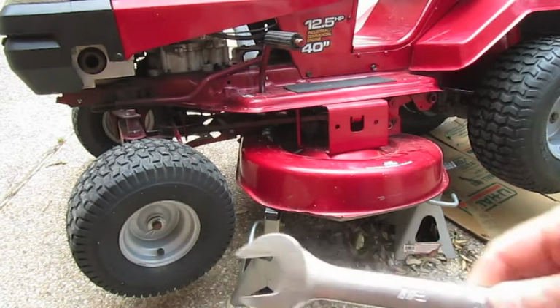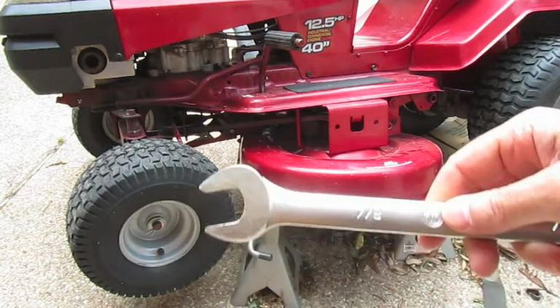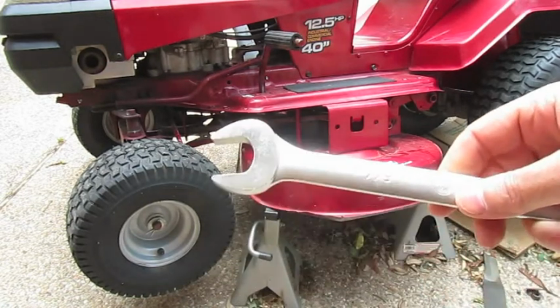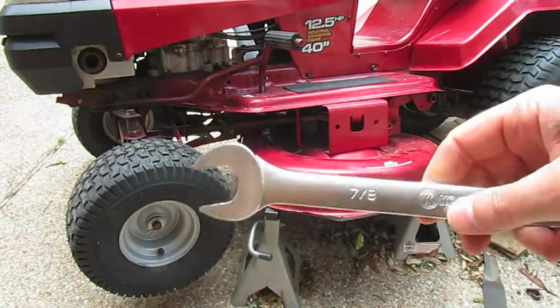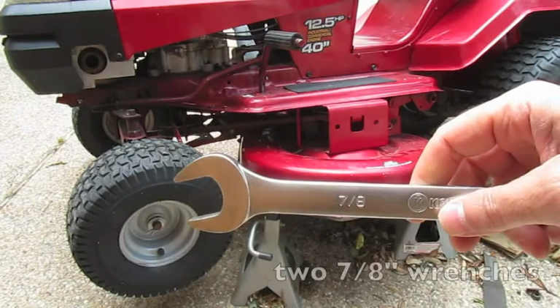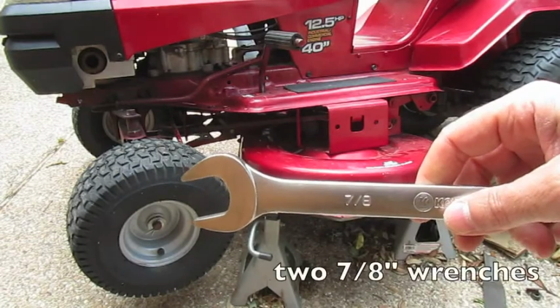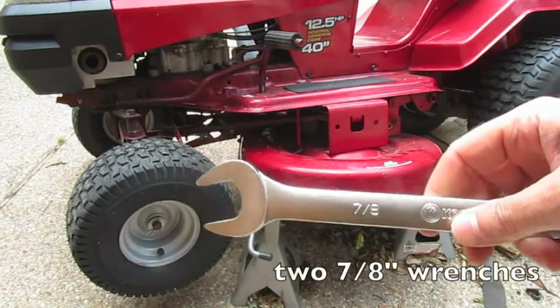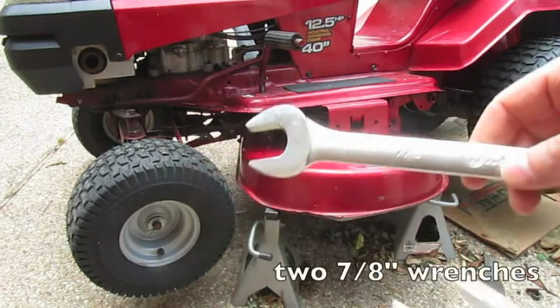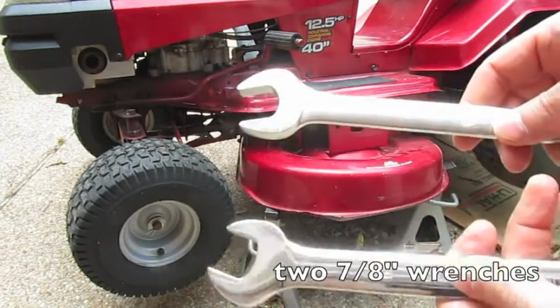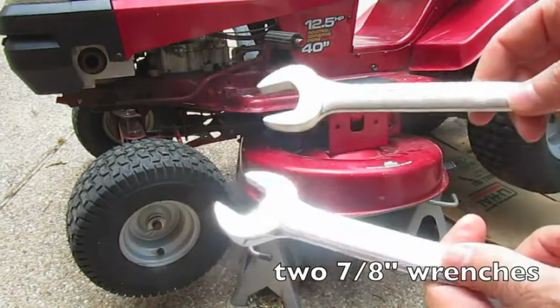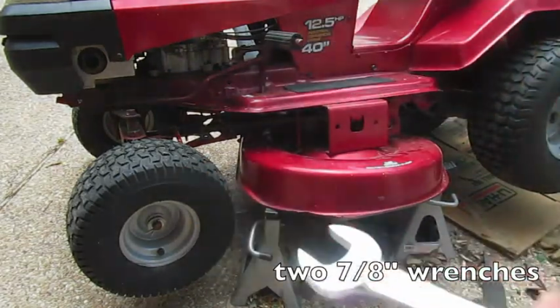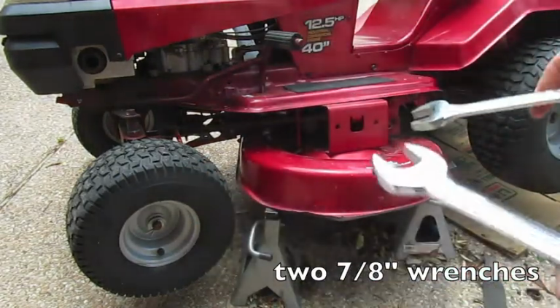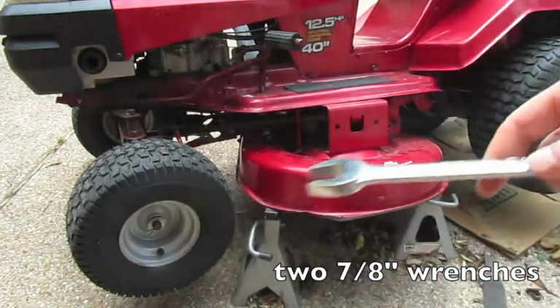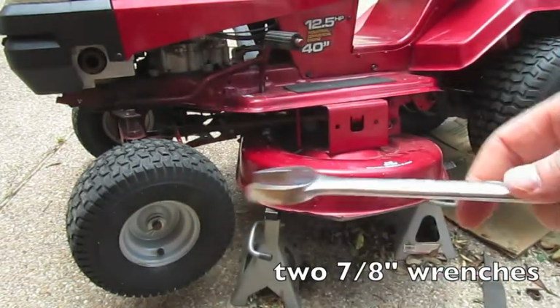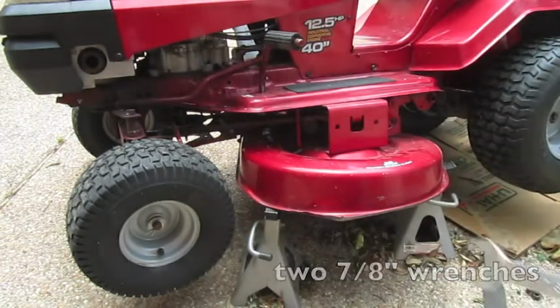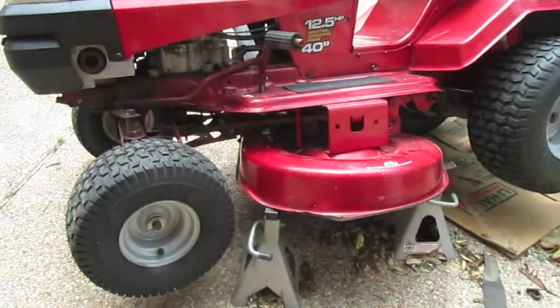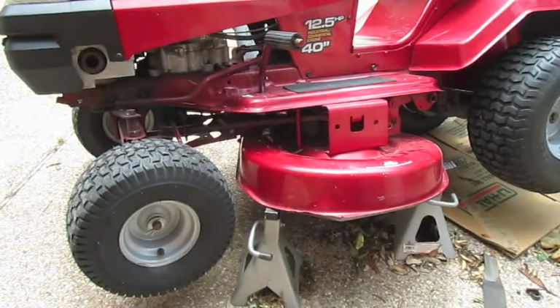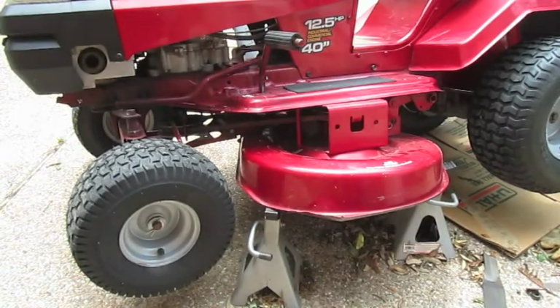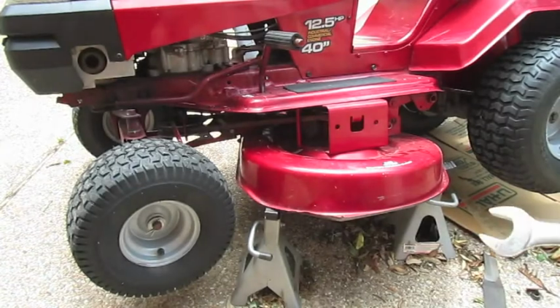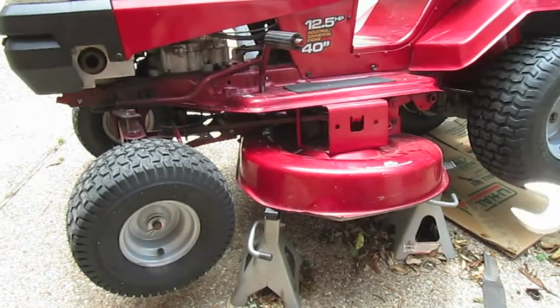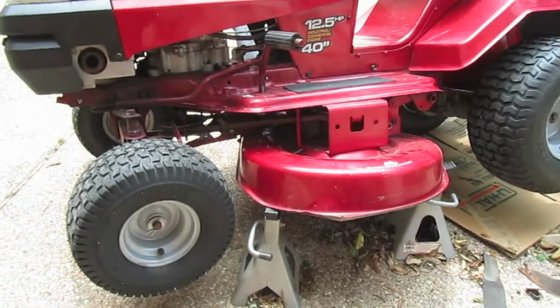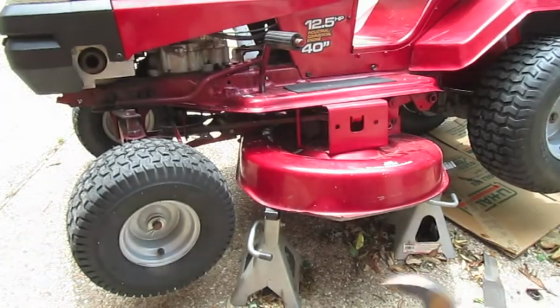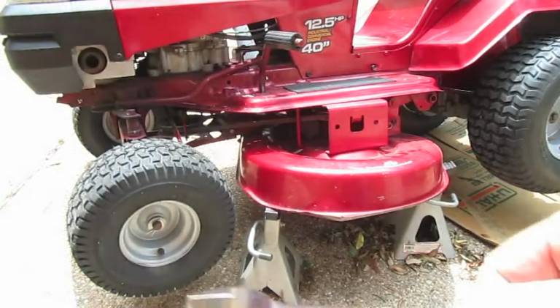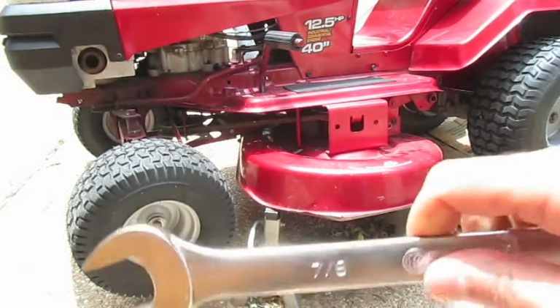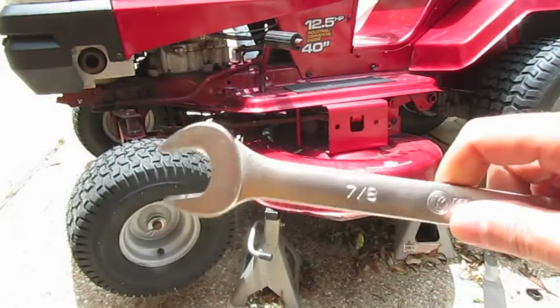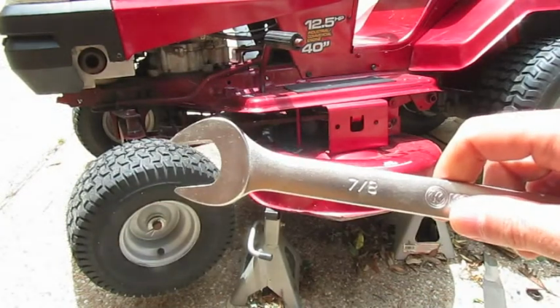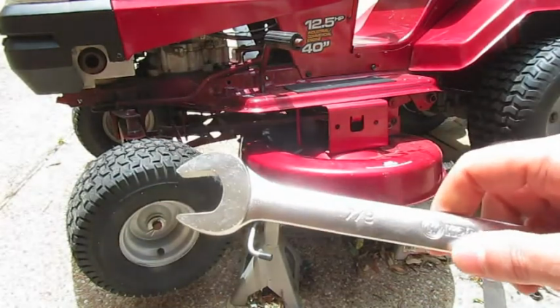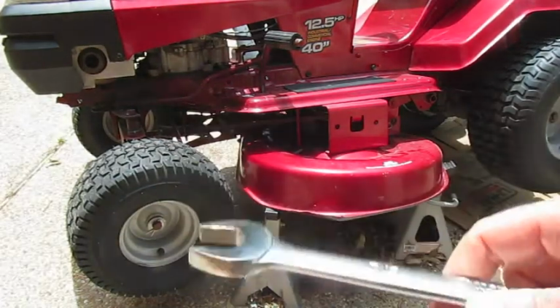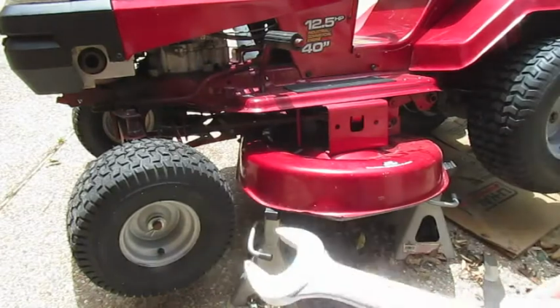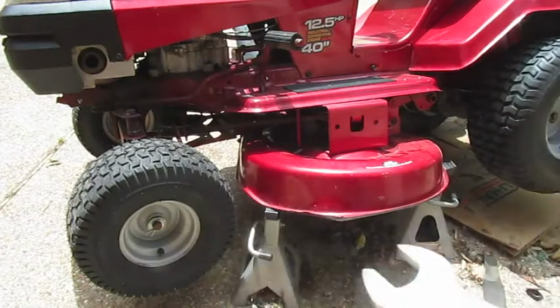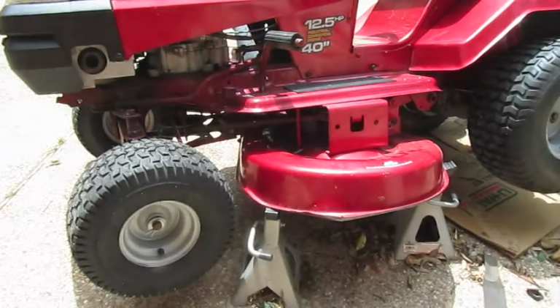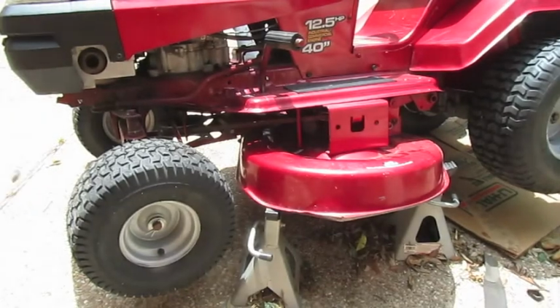This is a 7/8 wrench and I just bought two of them because you have to hold the top and bottom to unscrew the nut that keeps the blade on. It was worth just buying a second wrench because you save a lot of money doing this by yourself.